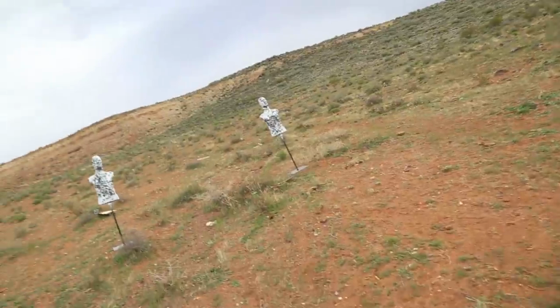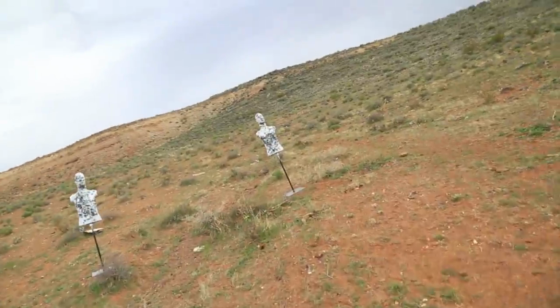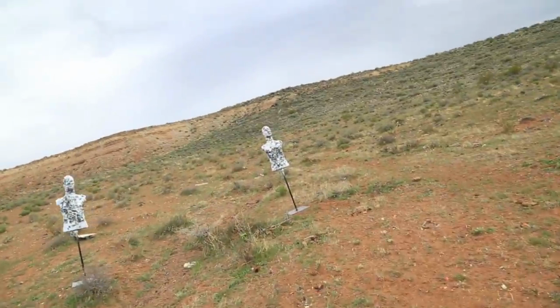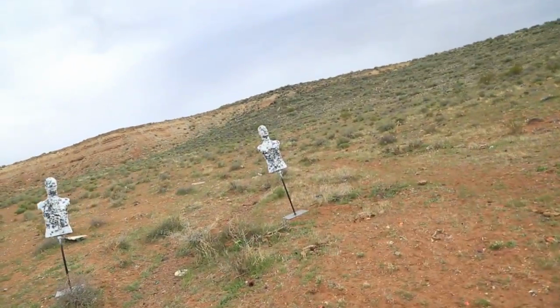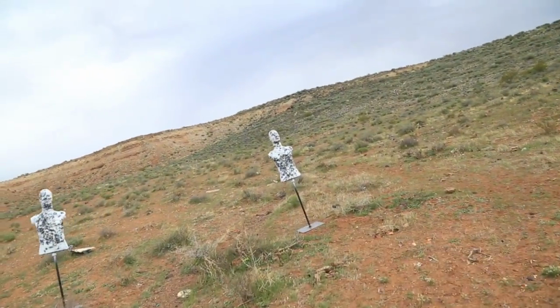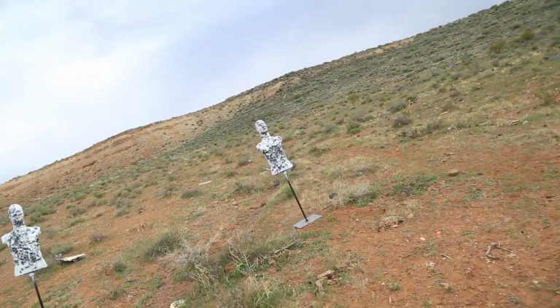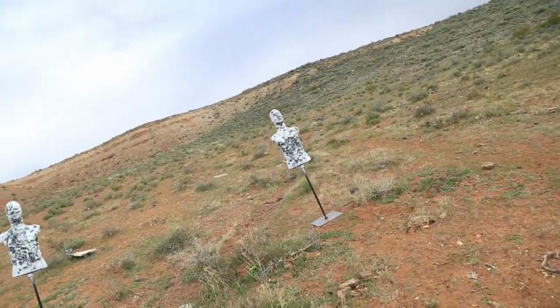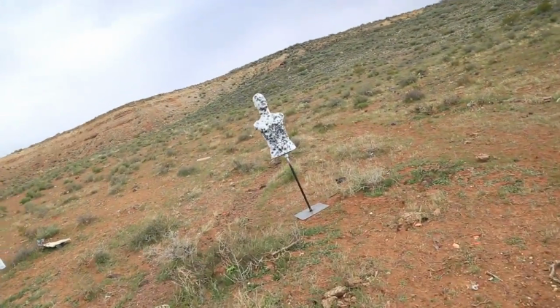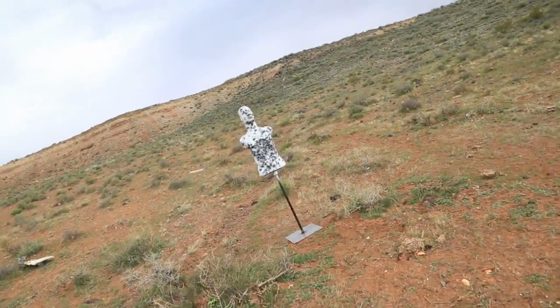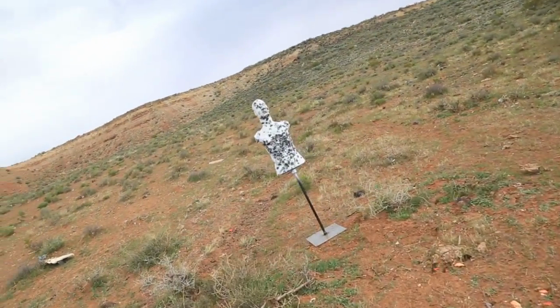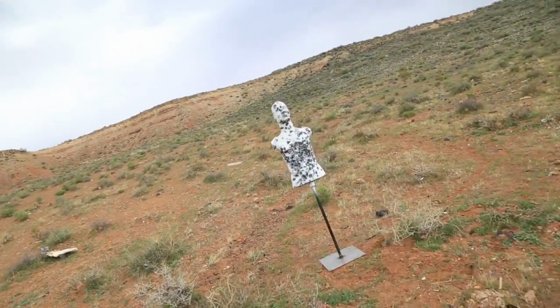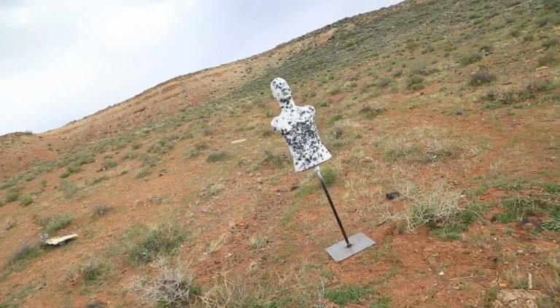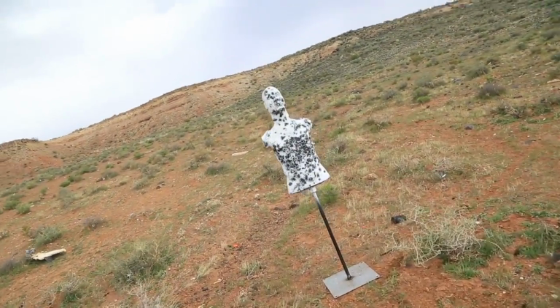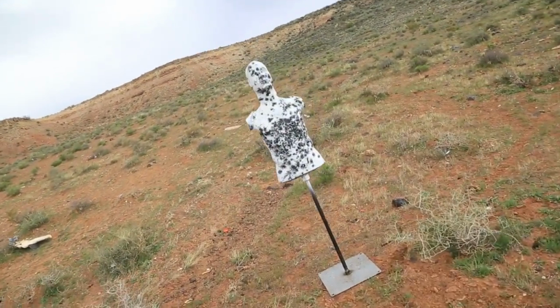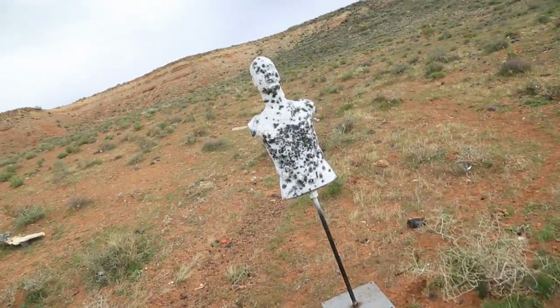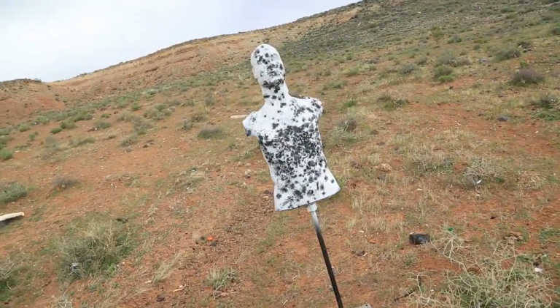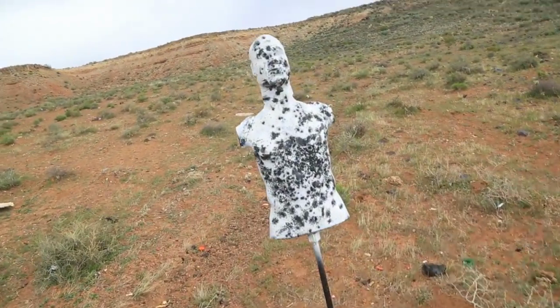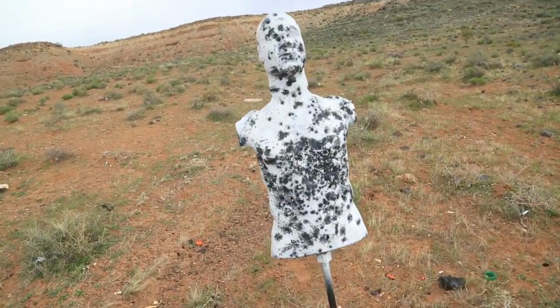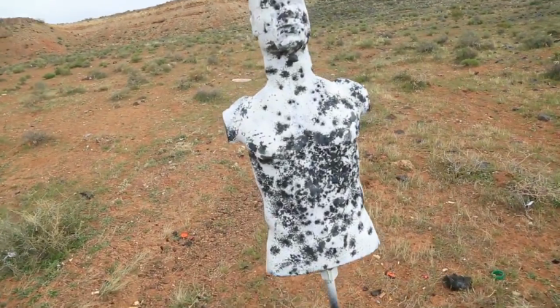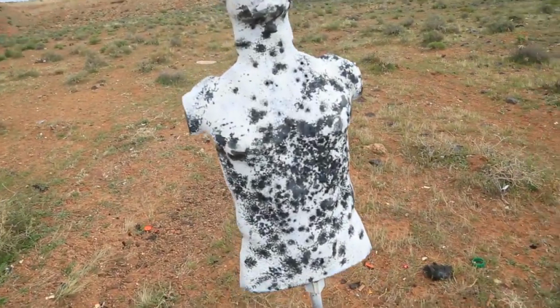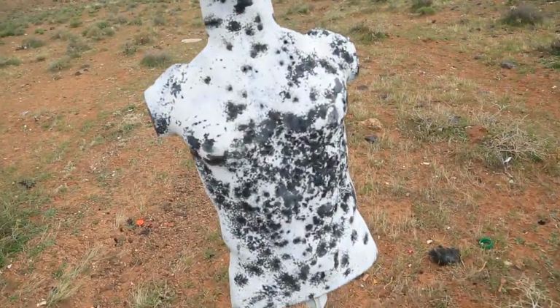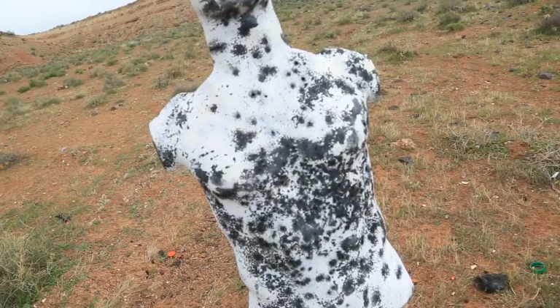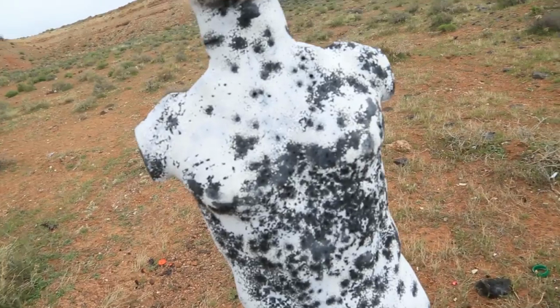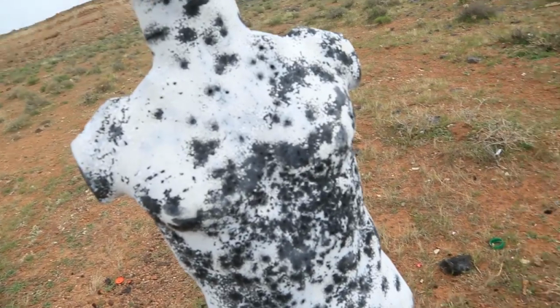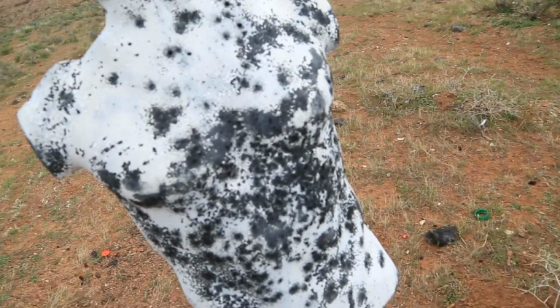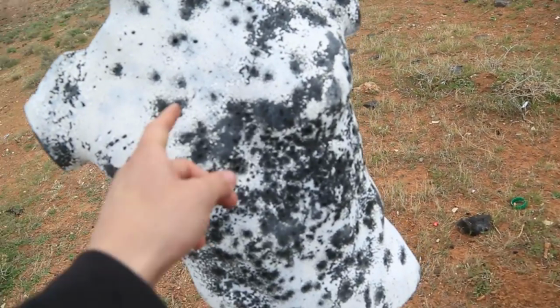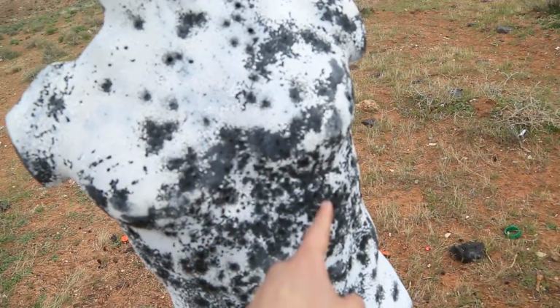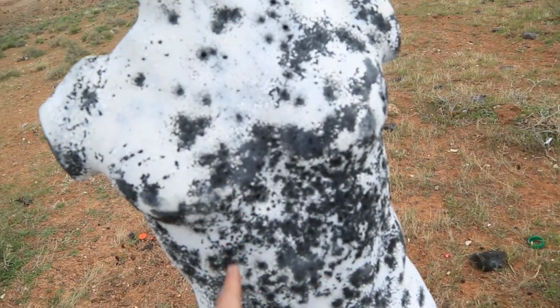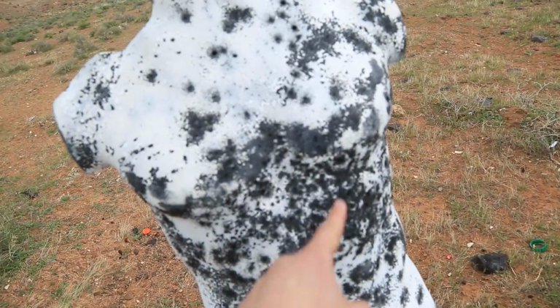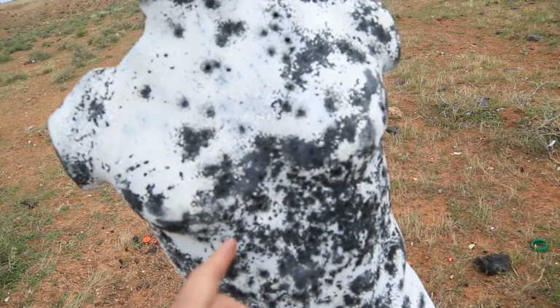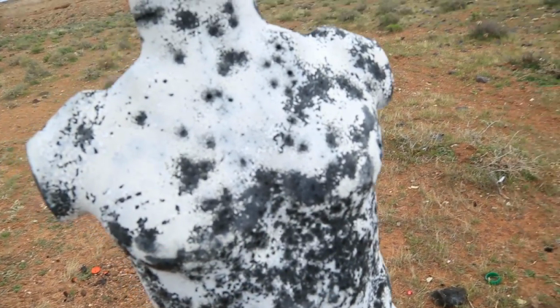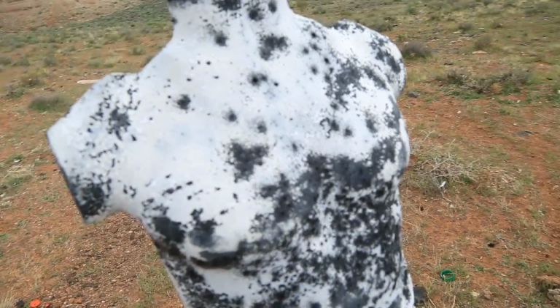Surprisingly, we were able to keep that almost entirely on the rubber dummy, but it wasn't fresh paint so you can't really tell — but pretty much all right there.